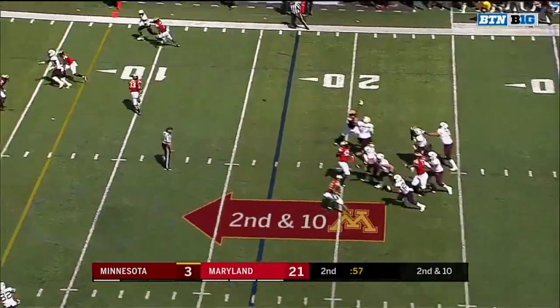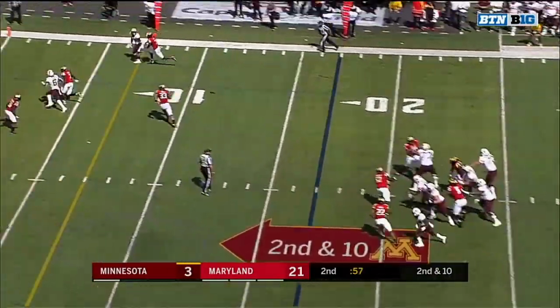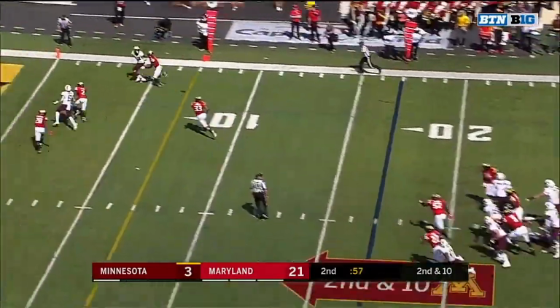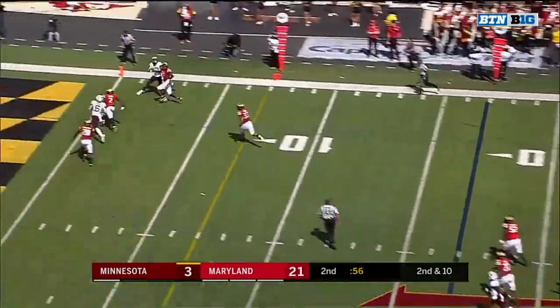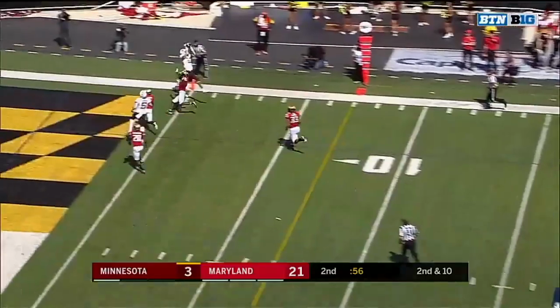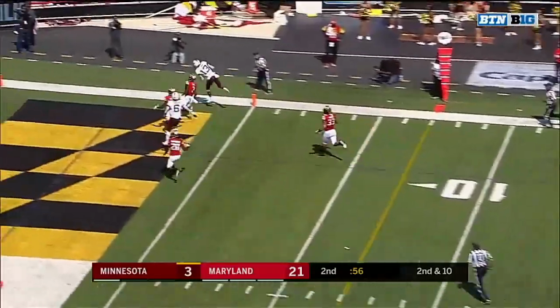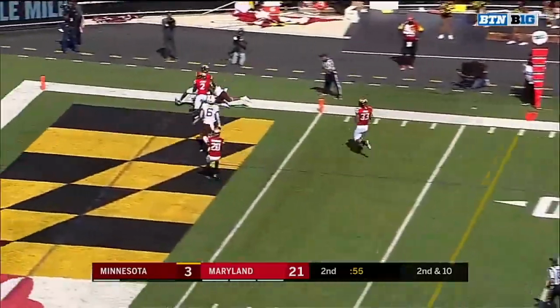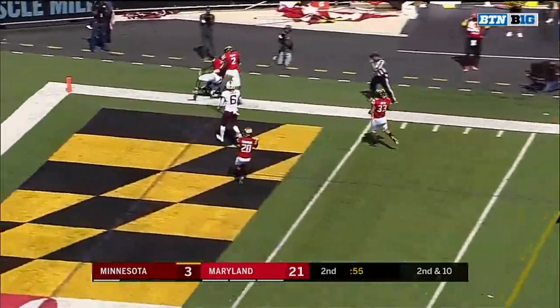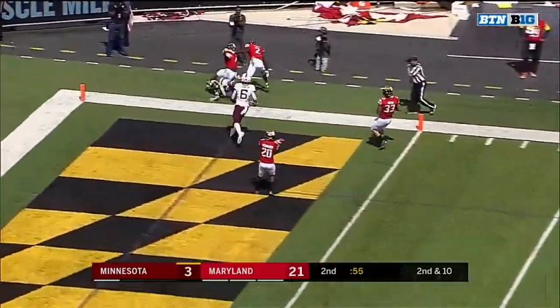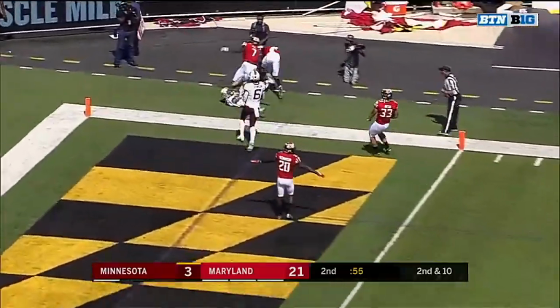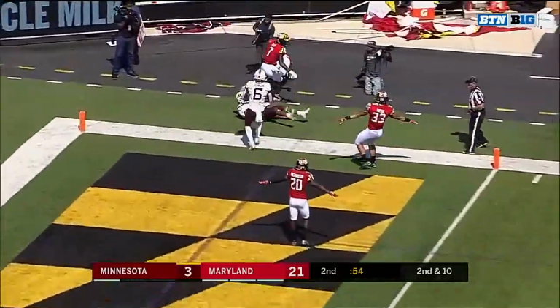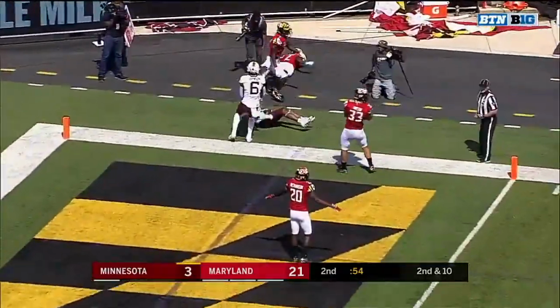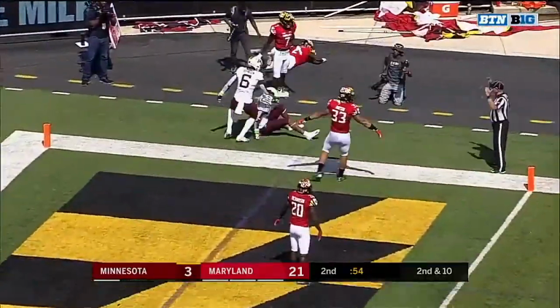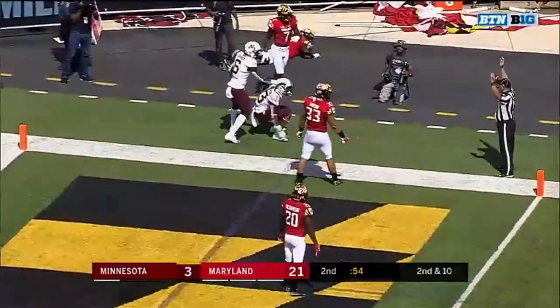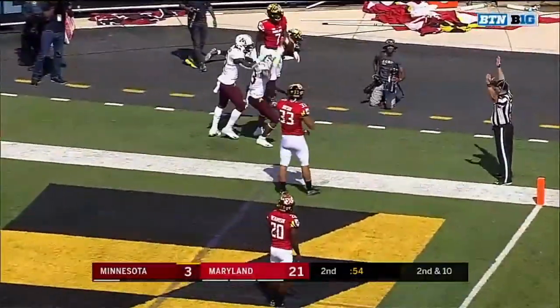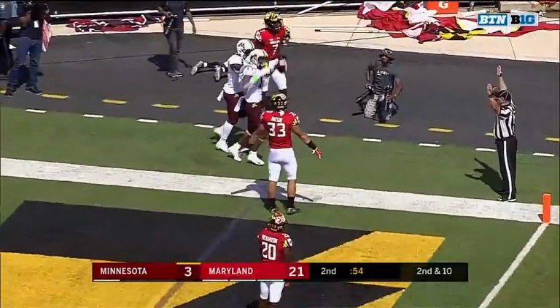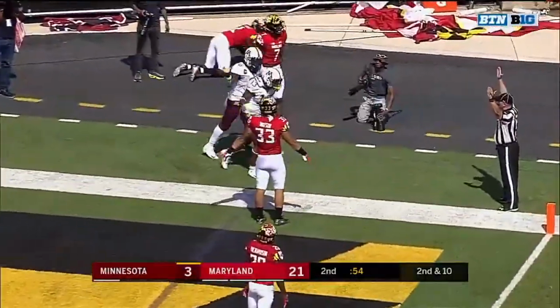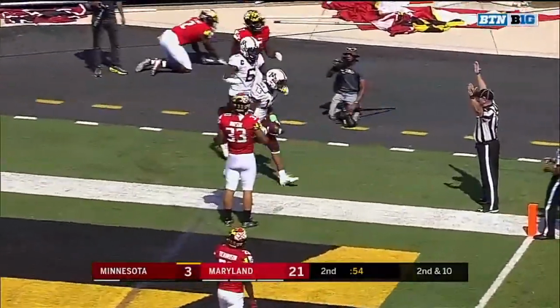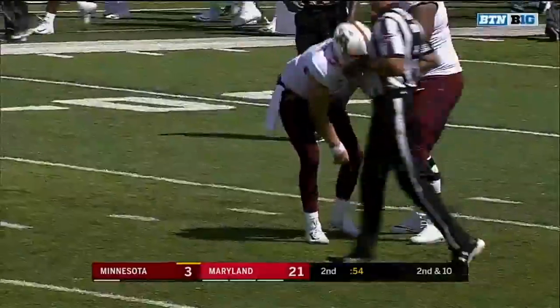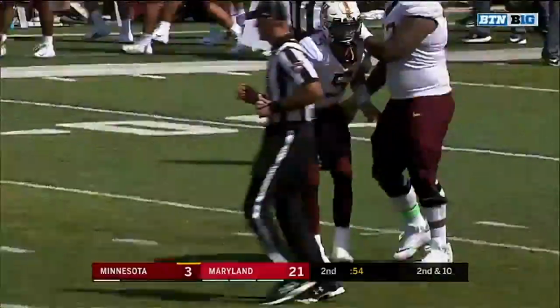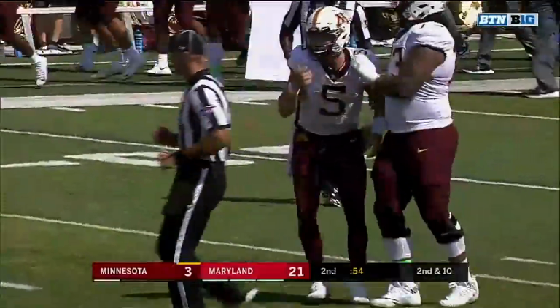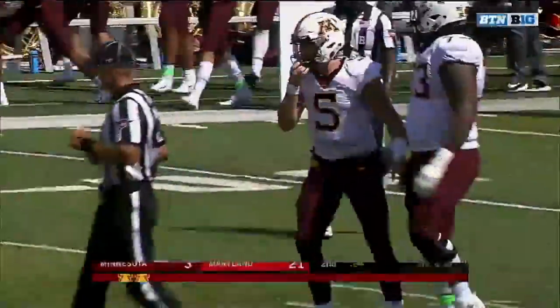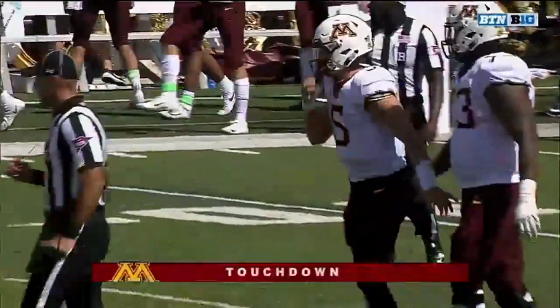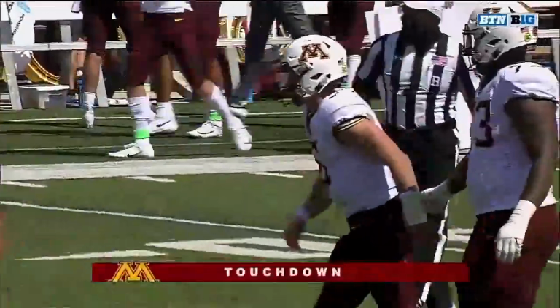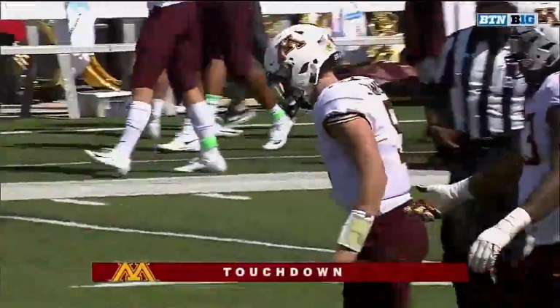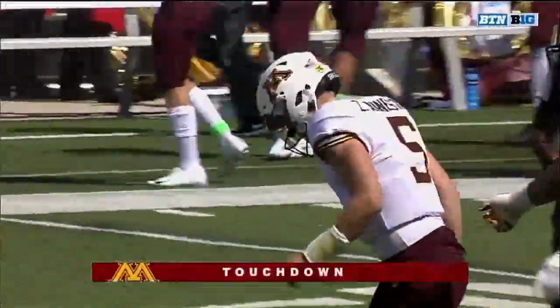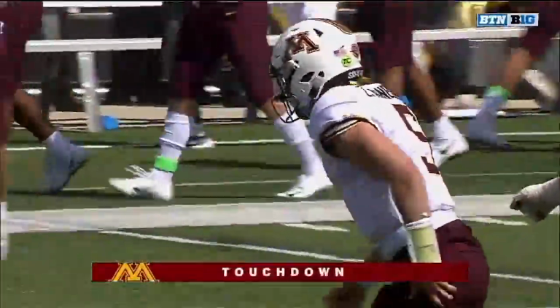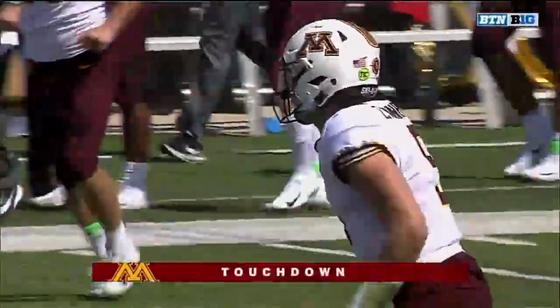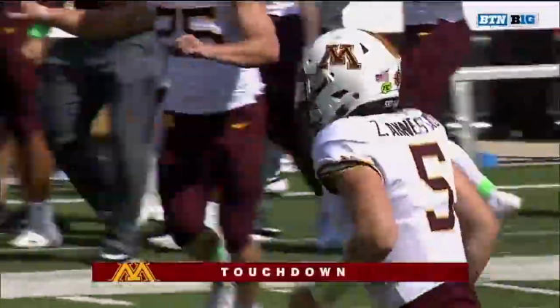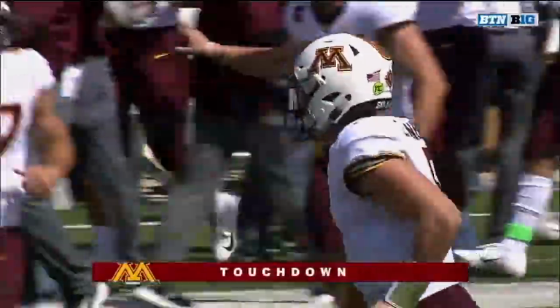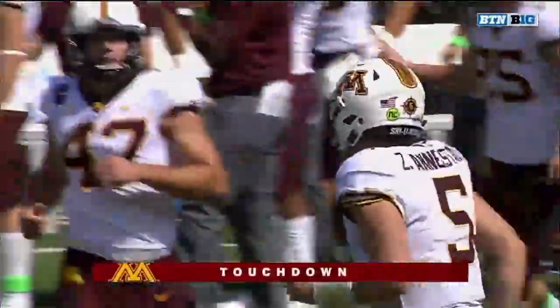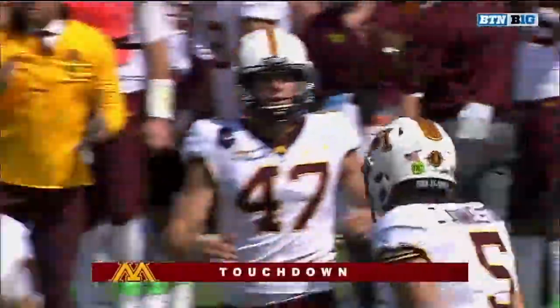Anikstead, going to the tower. Bateman — did he get a foot down? Touchdown! Rashad Bateman with his first career score as a Gopher.